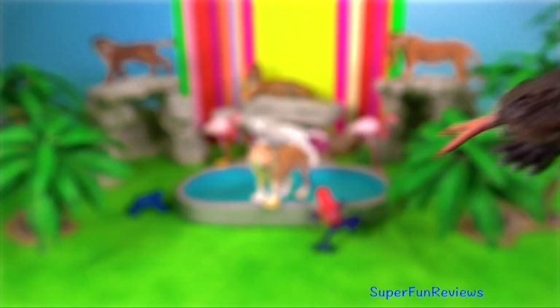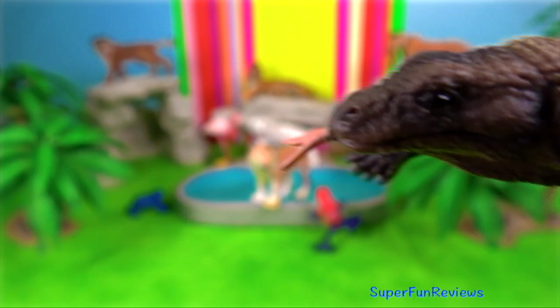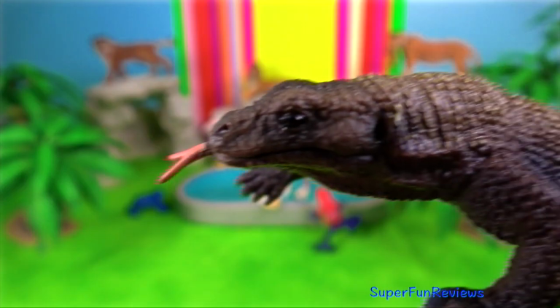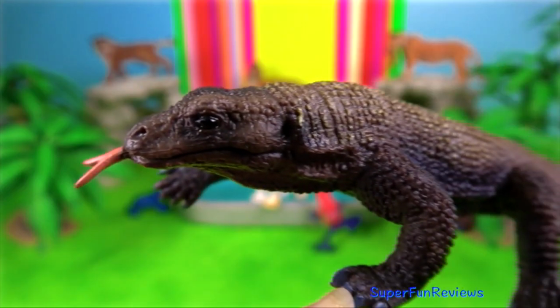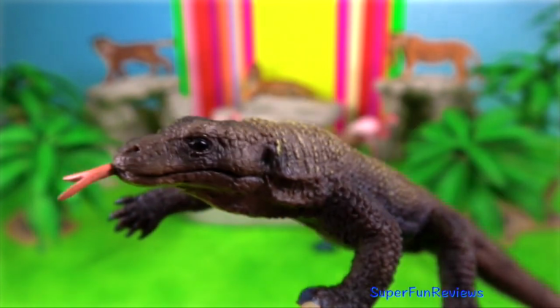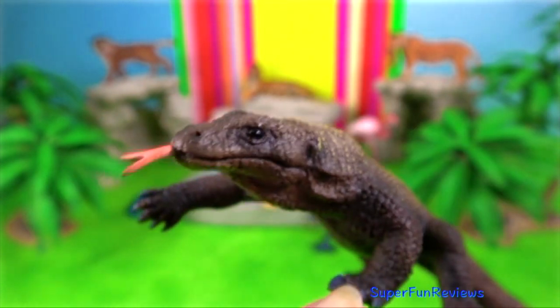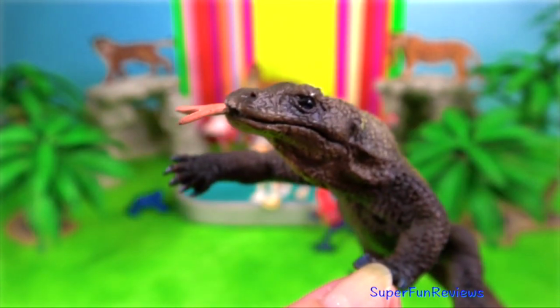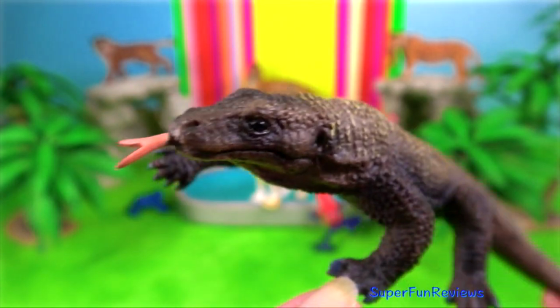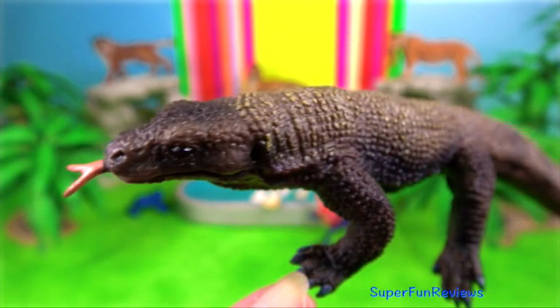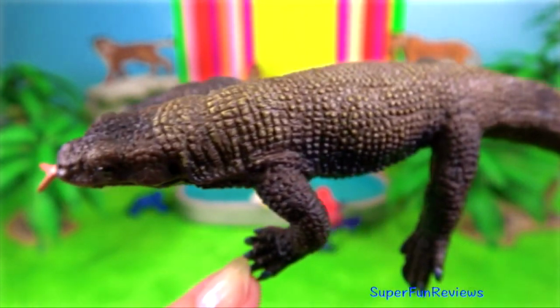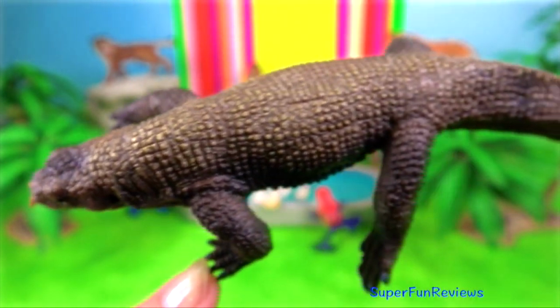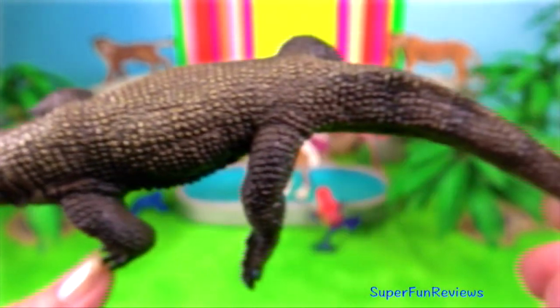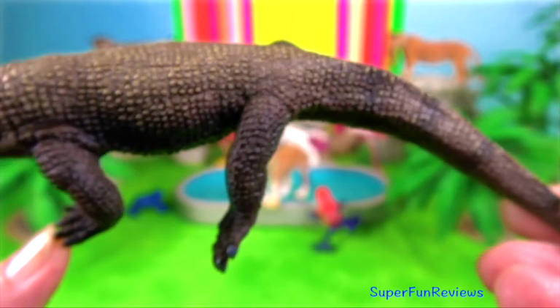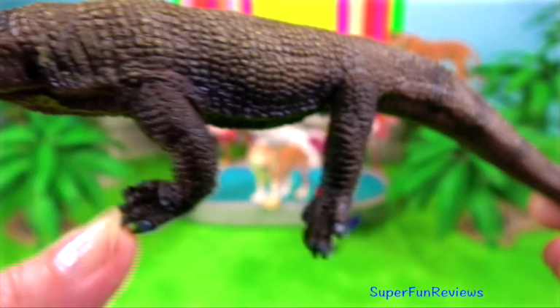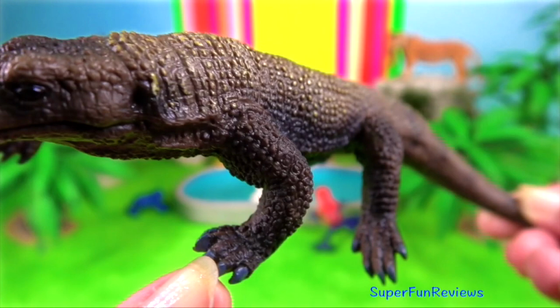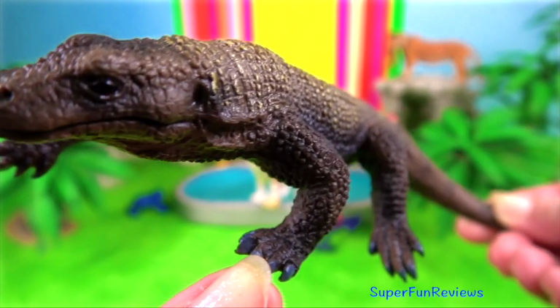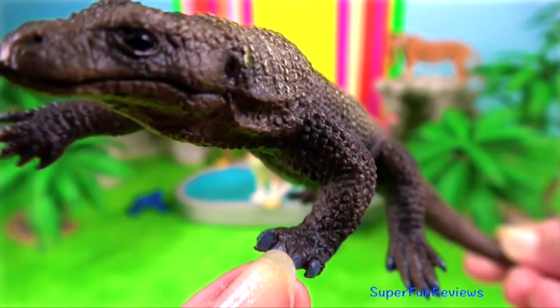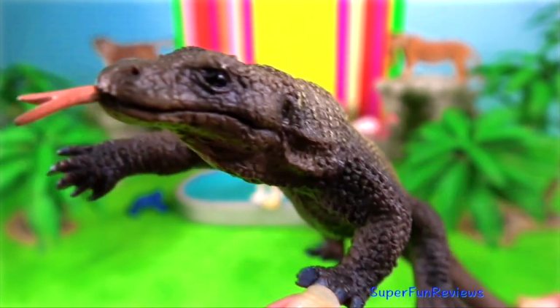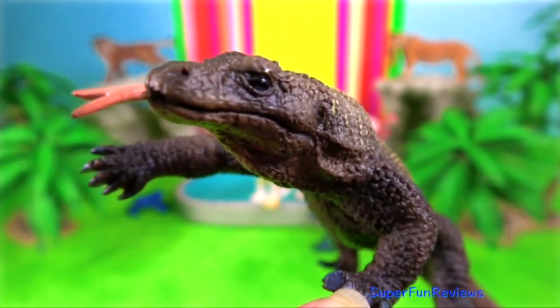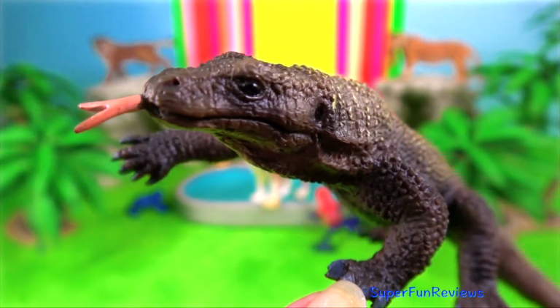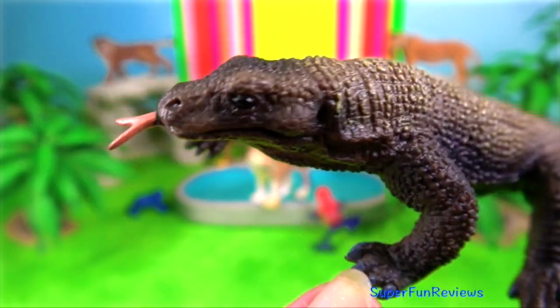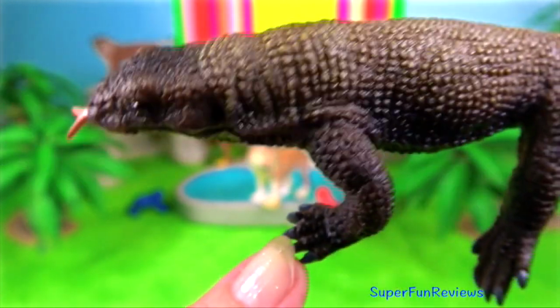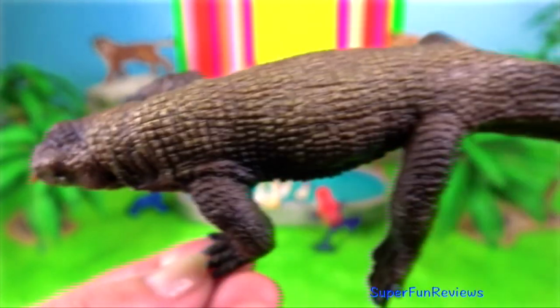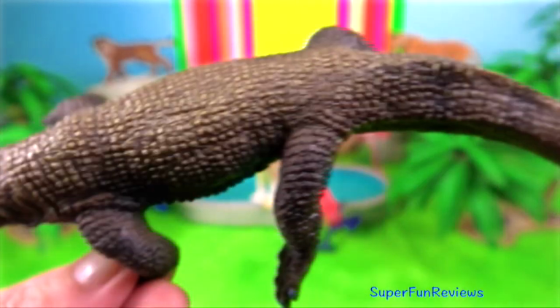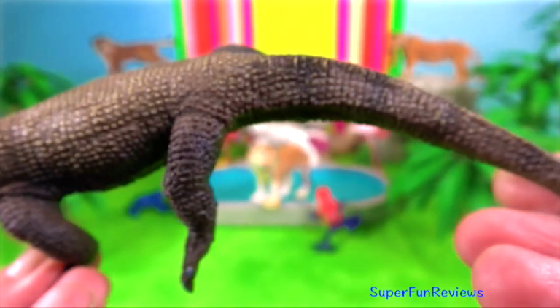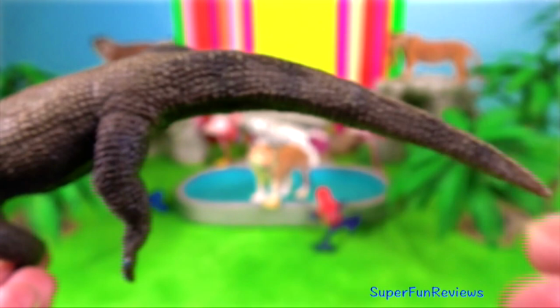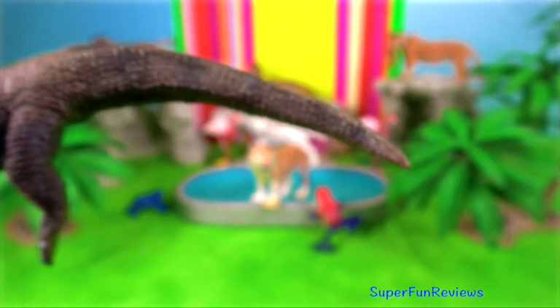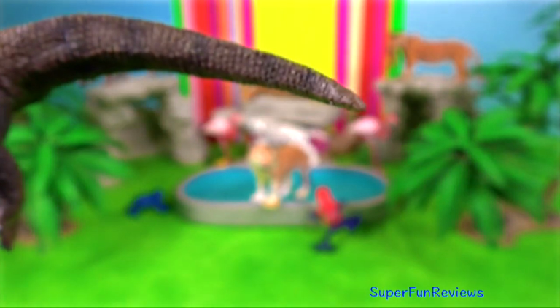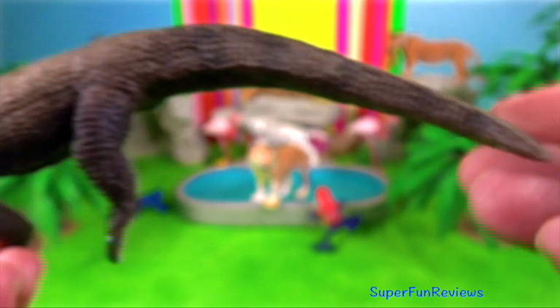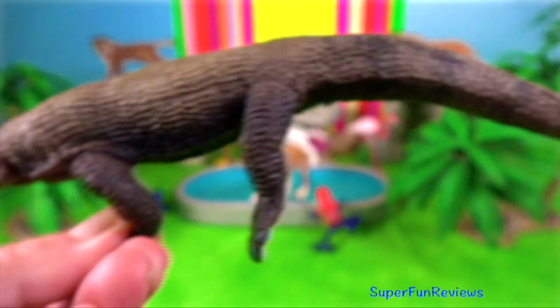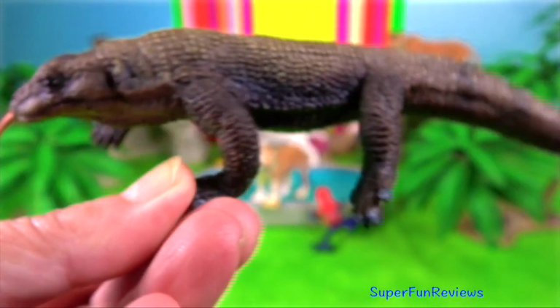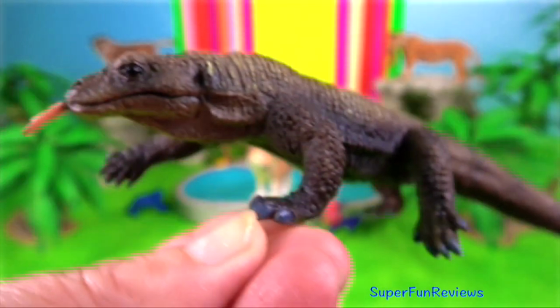Komodo dragon. Once a male finds a female that he would like to copulate with, he starts to court her. If another male finds the same female attractive, then the two males fight.